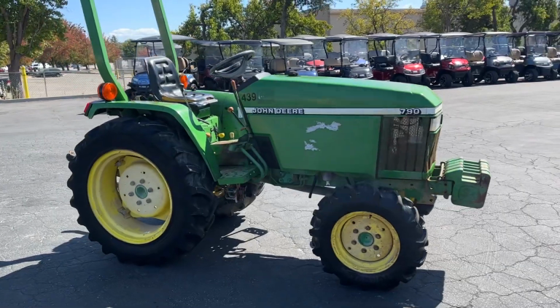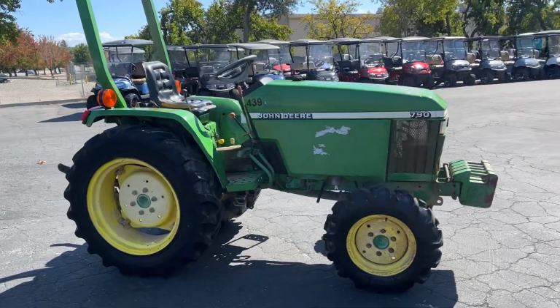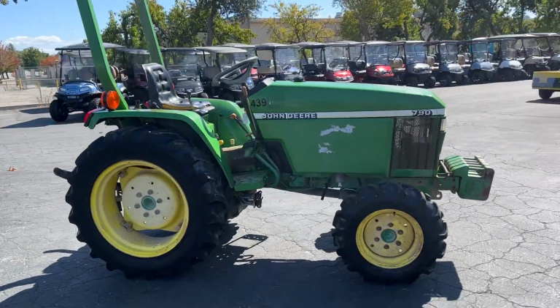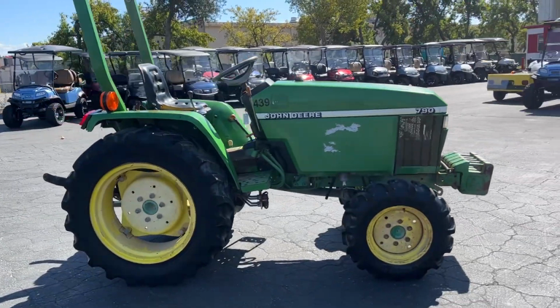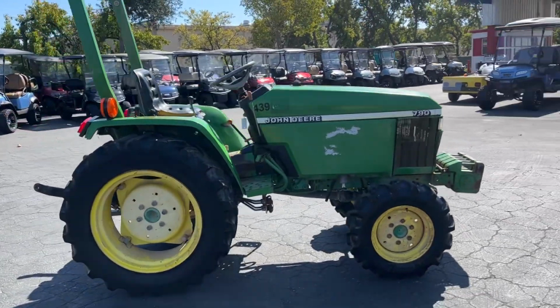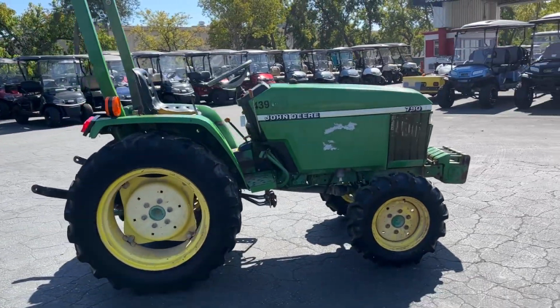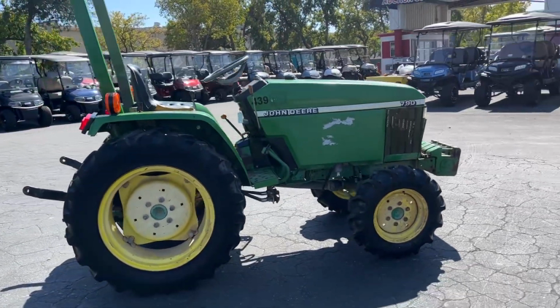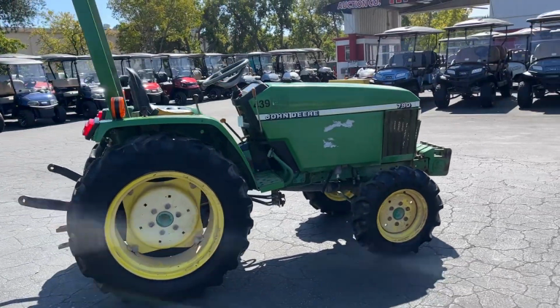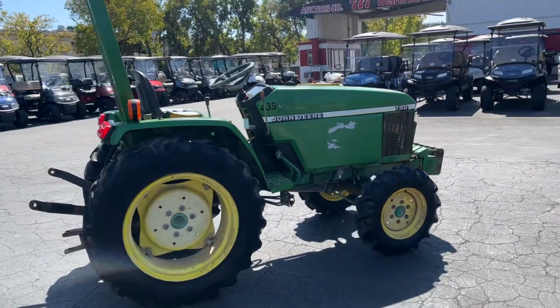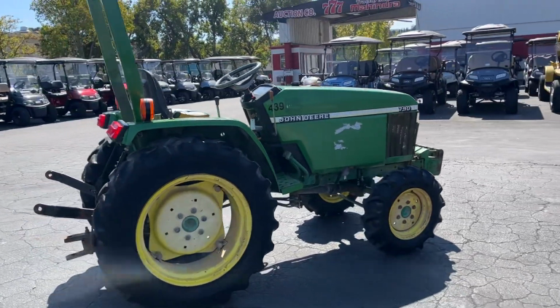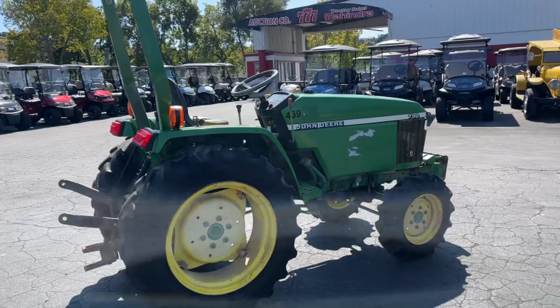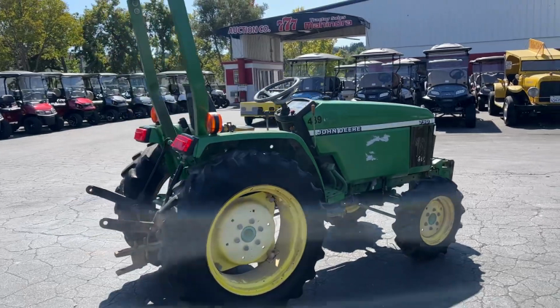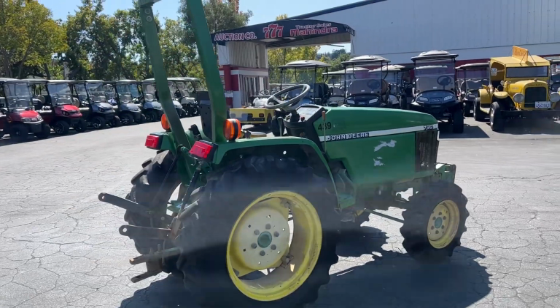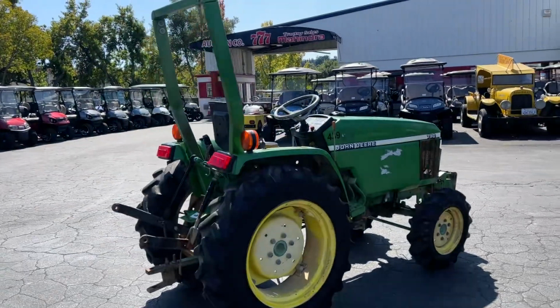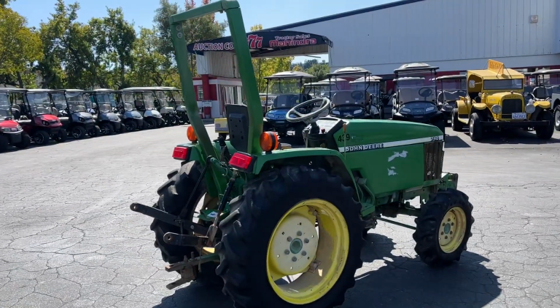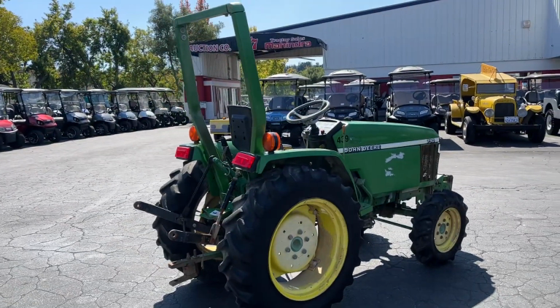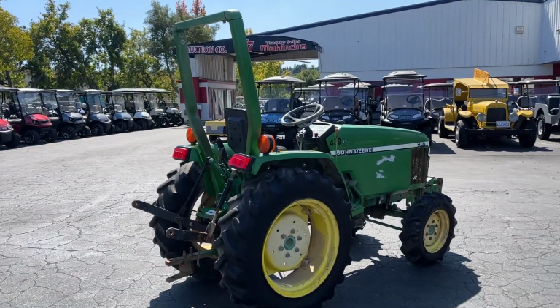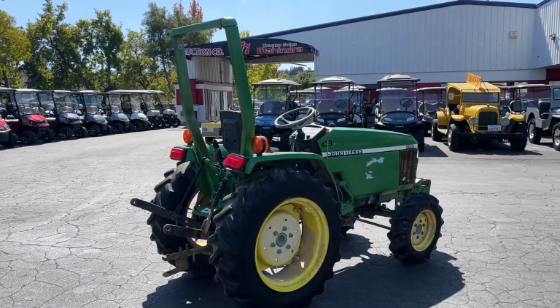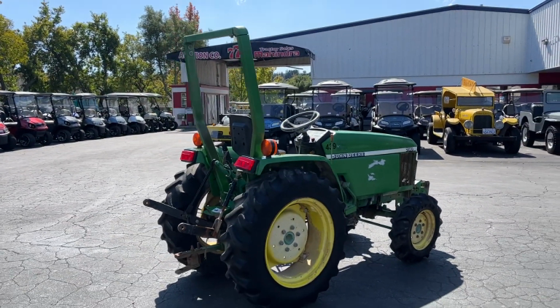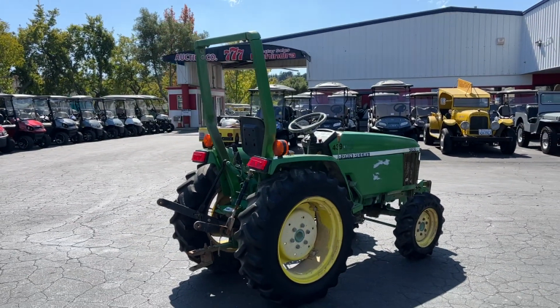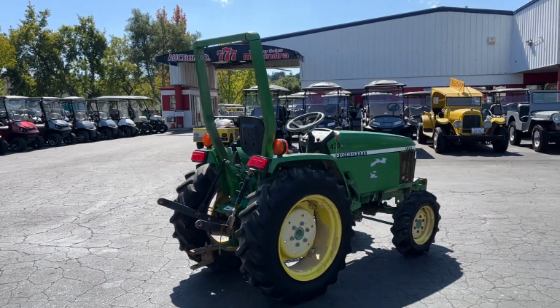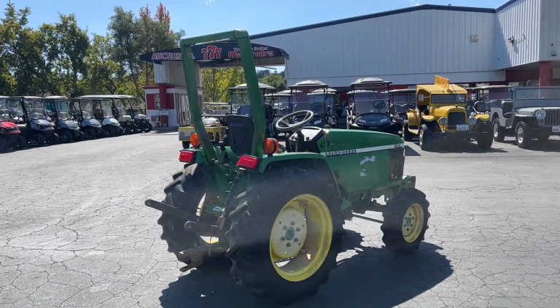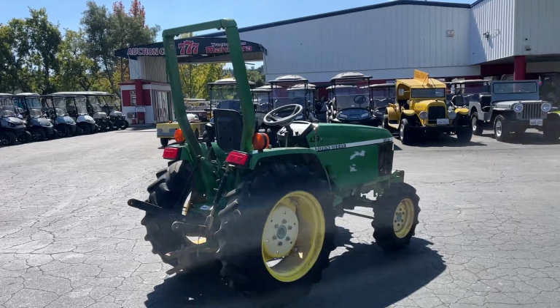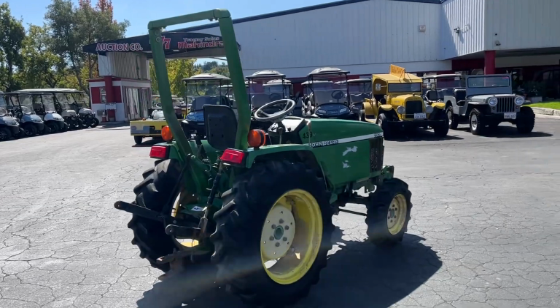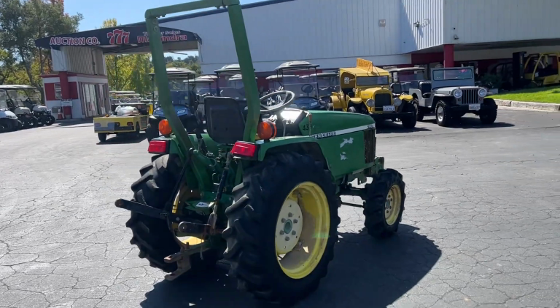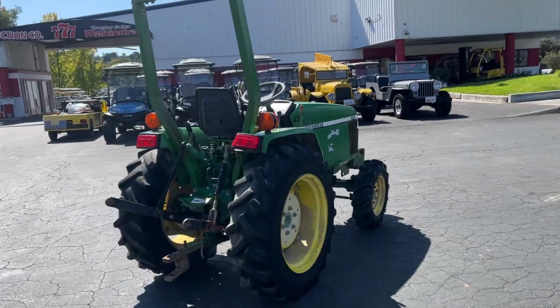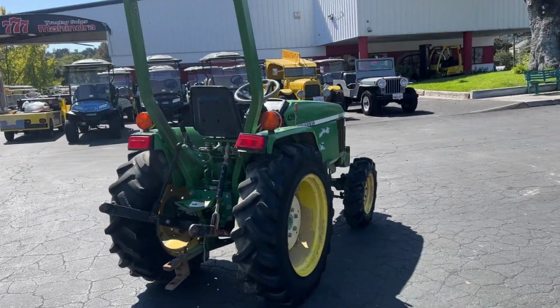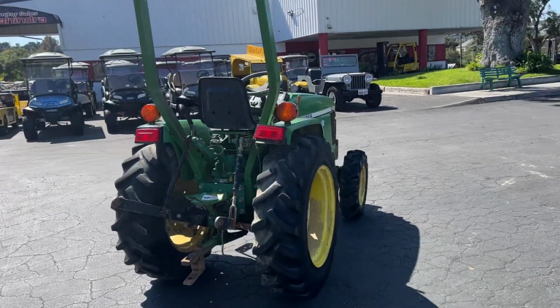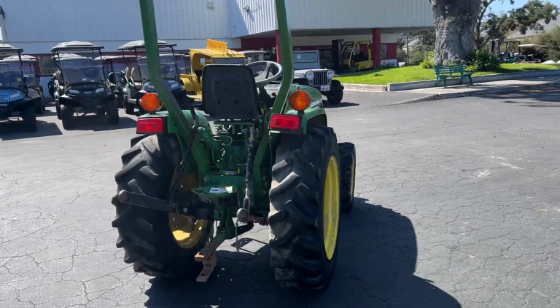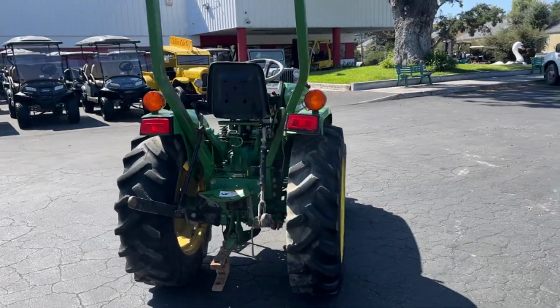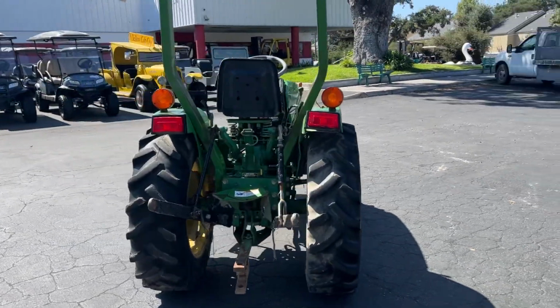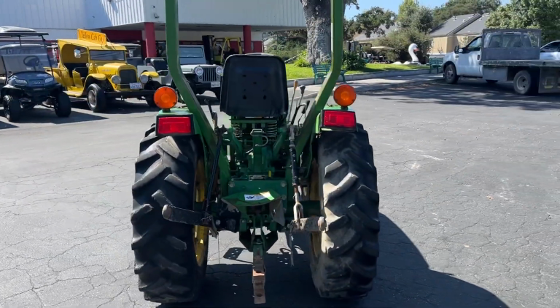I was able to drive it all around — you can drive it — but there's something off. Maybe it's low on fluid; we didn't check. Other than that, it's a pretty nice tractor.